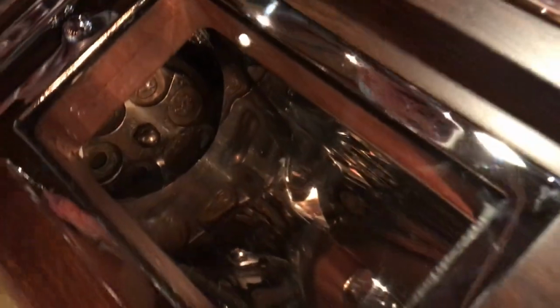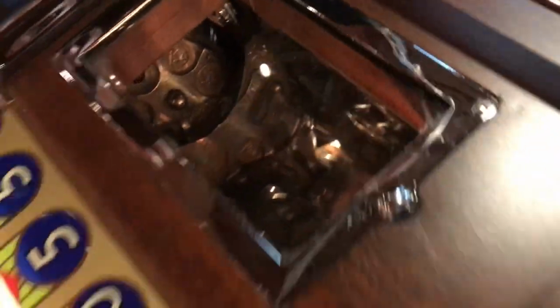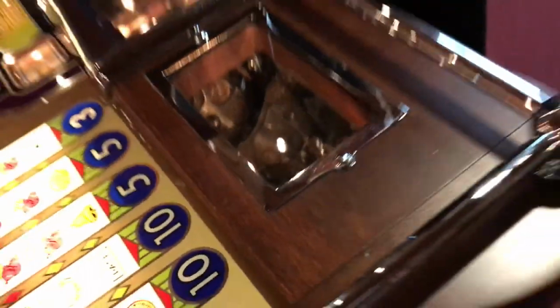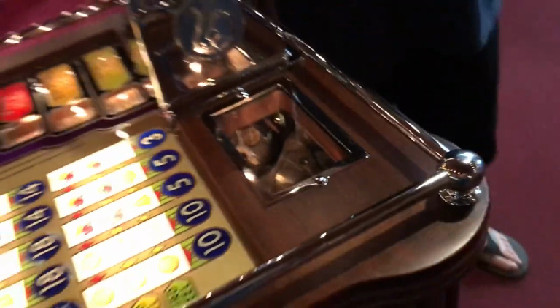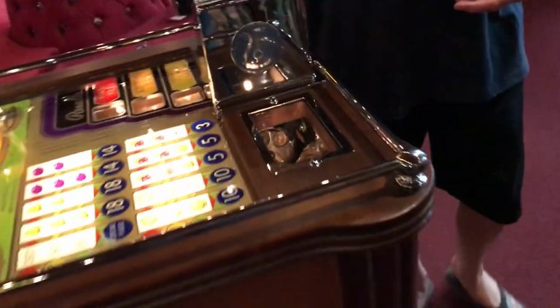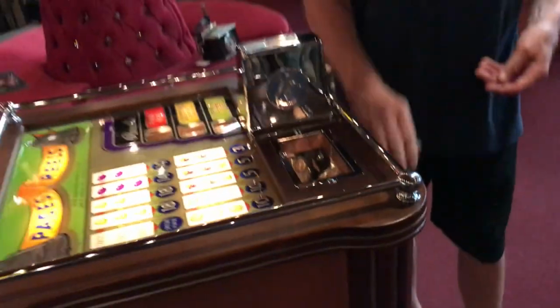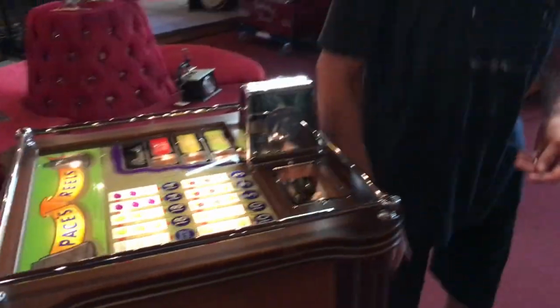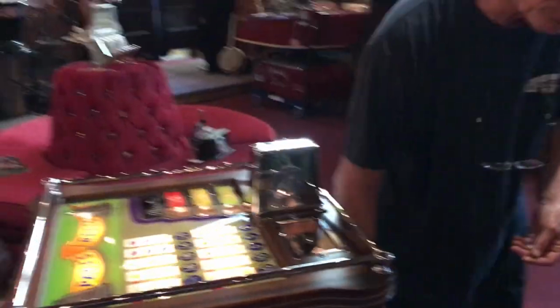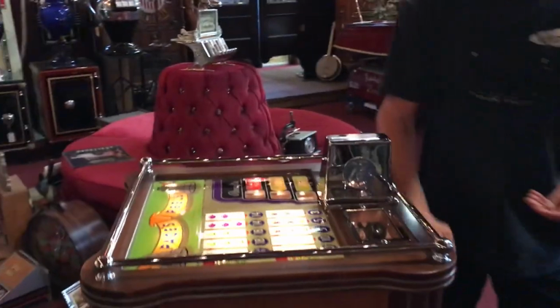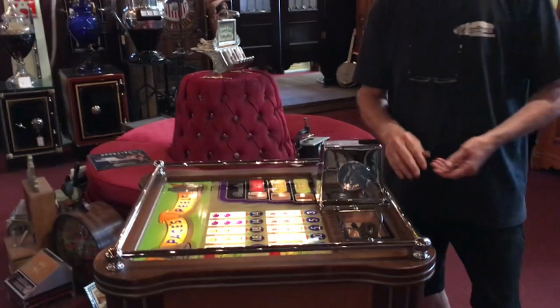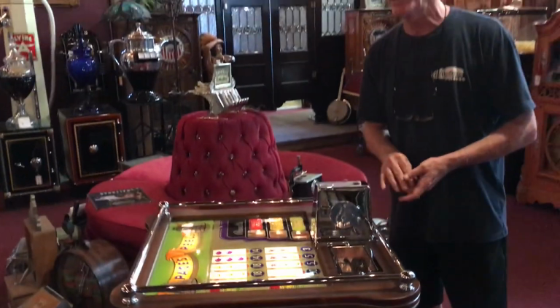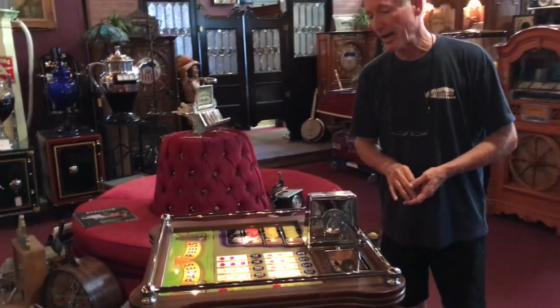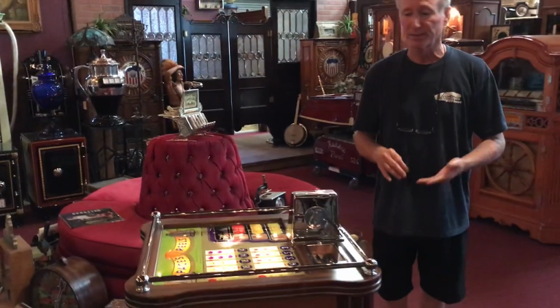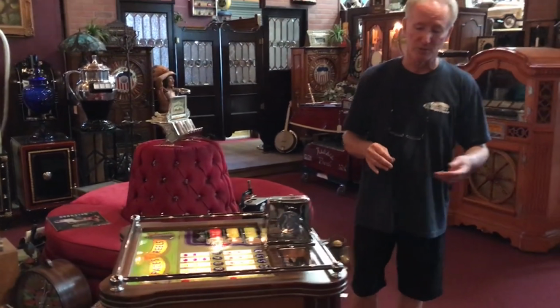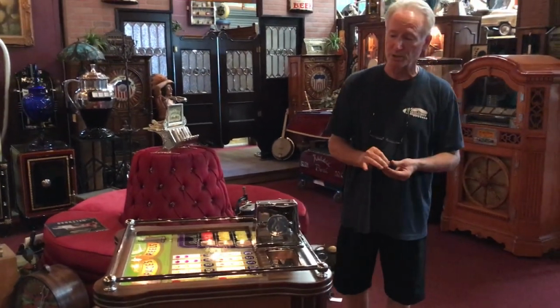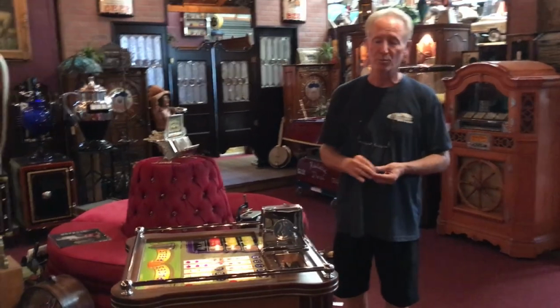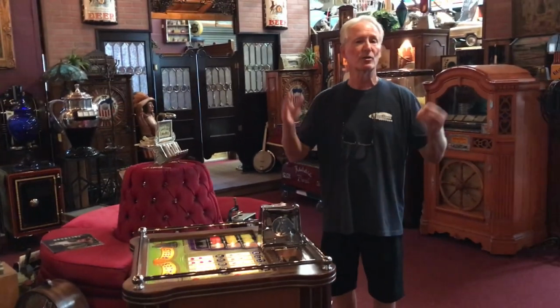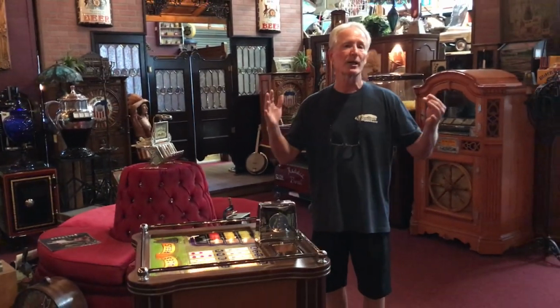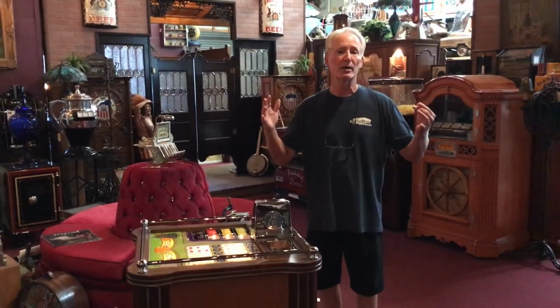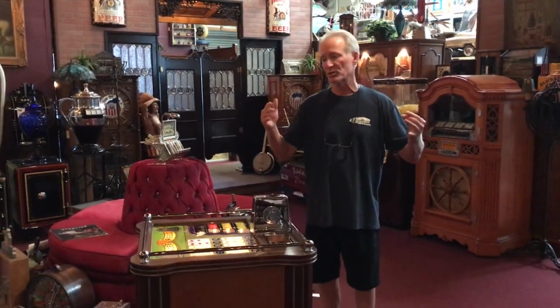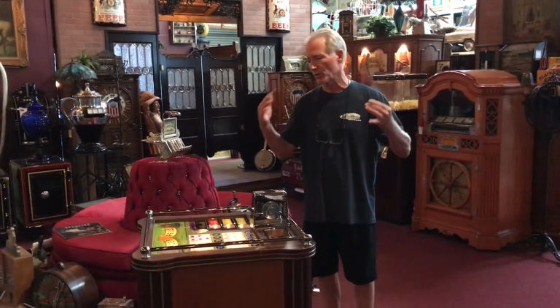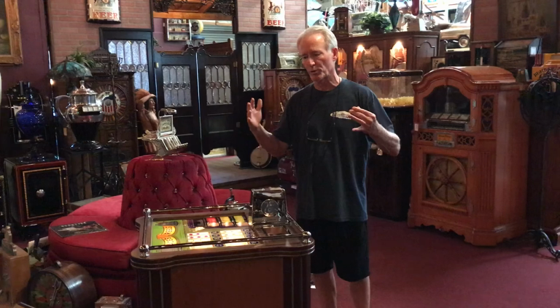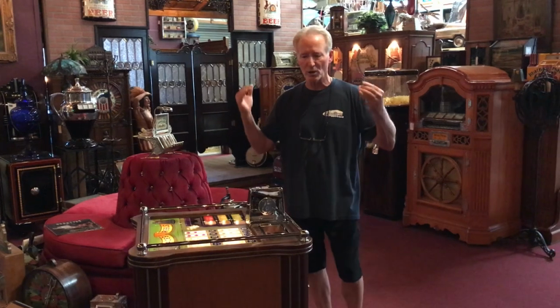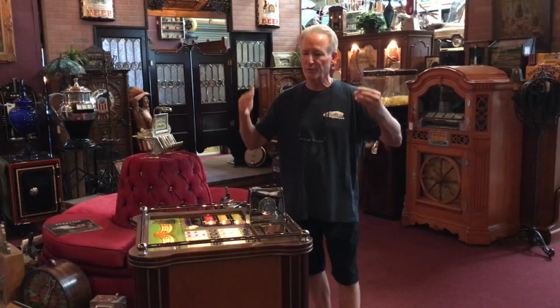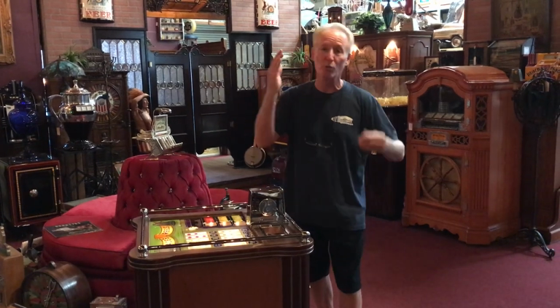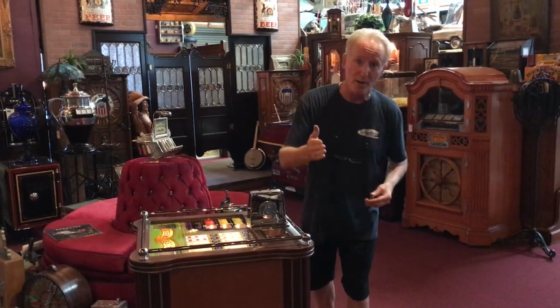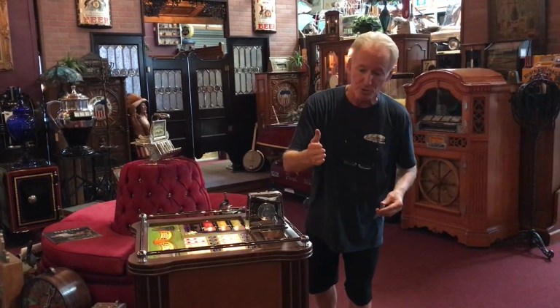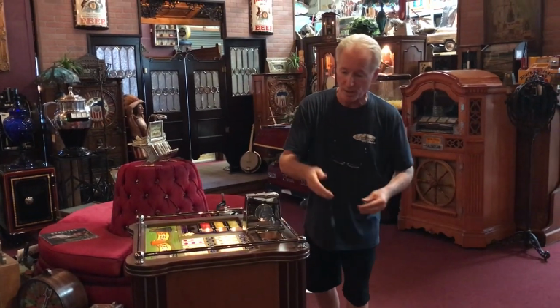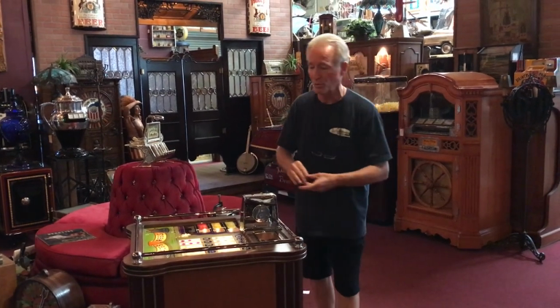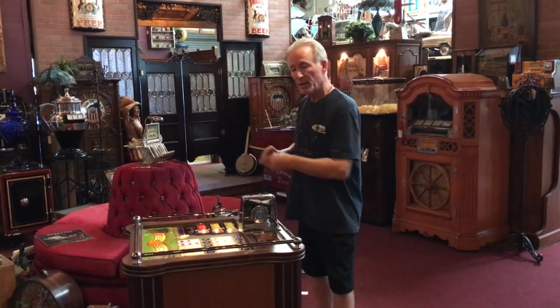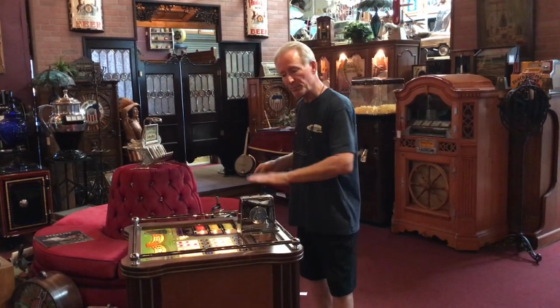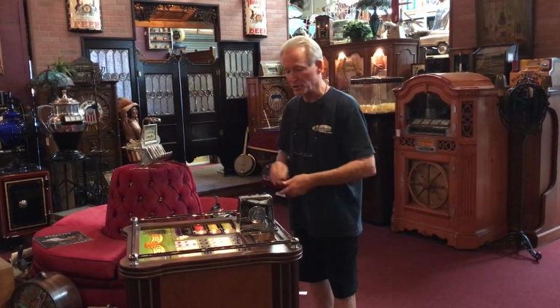The machine is a quarter. This is a super, super neat machine — I just always love these machines. They're Art Deco consoles from the early 40s. It's all gone through. It's a 25 cent jackpot machine.